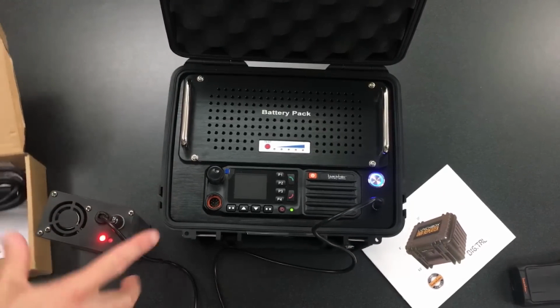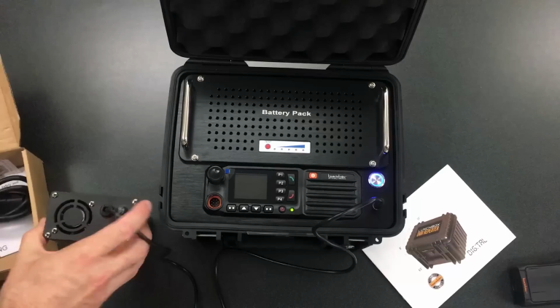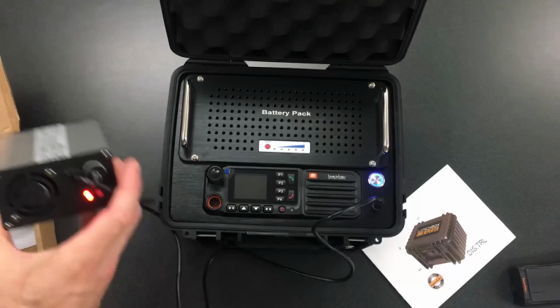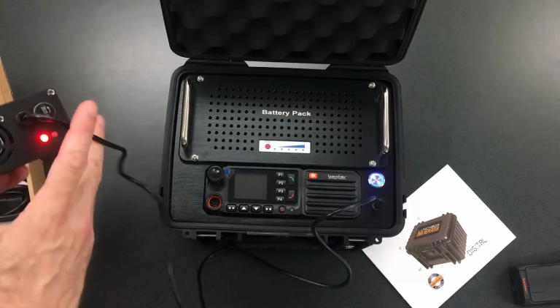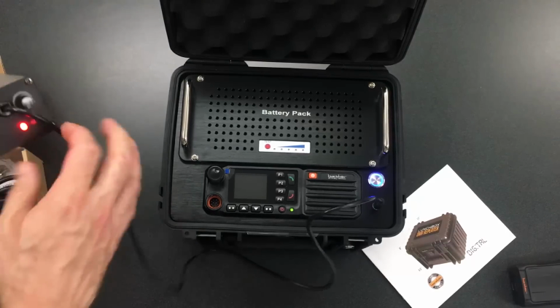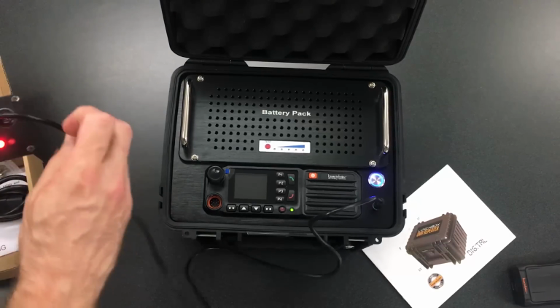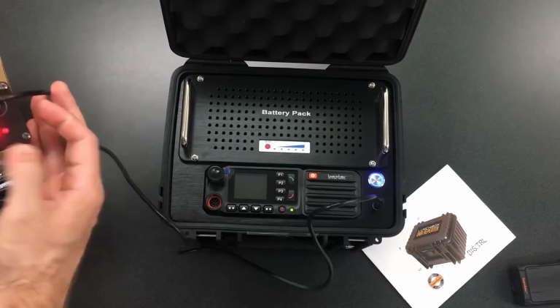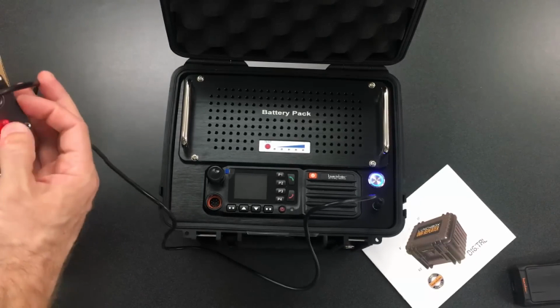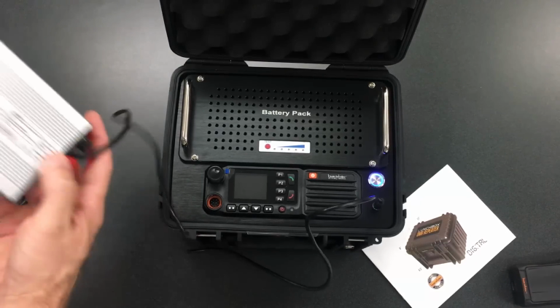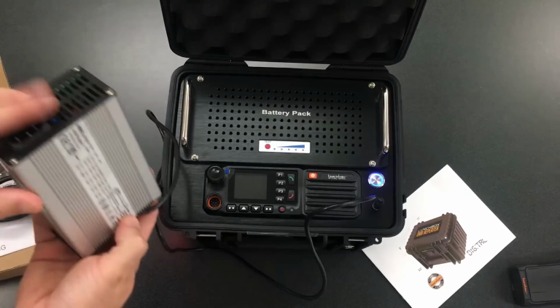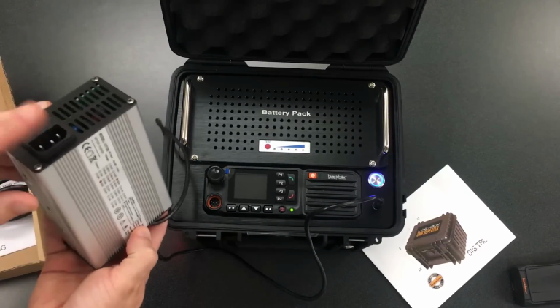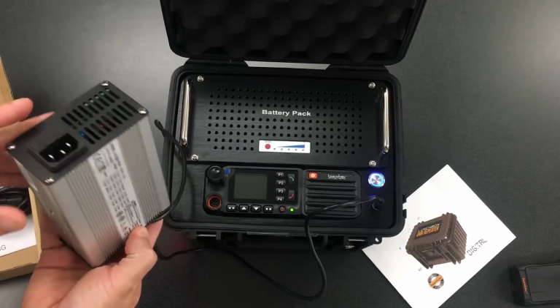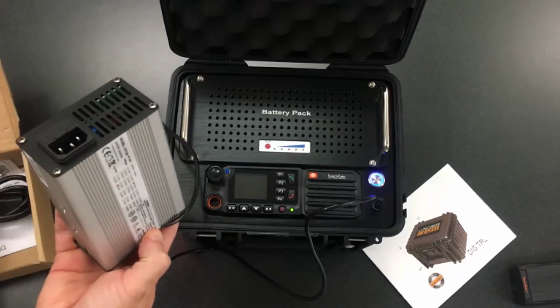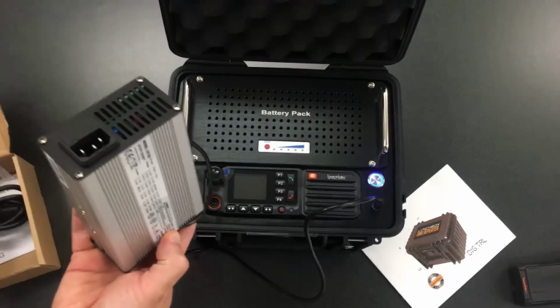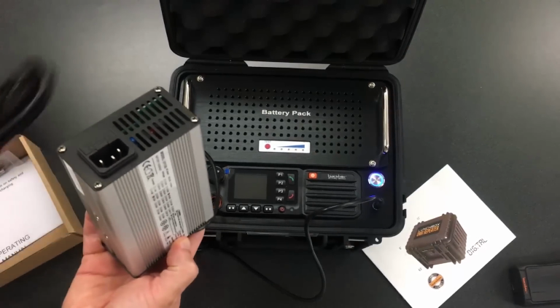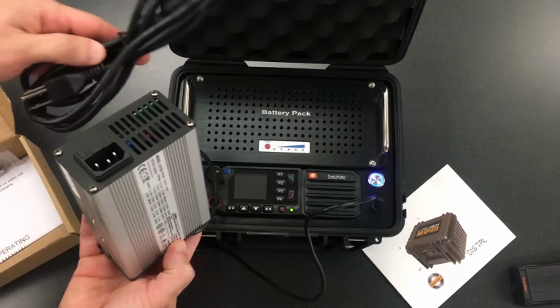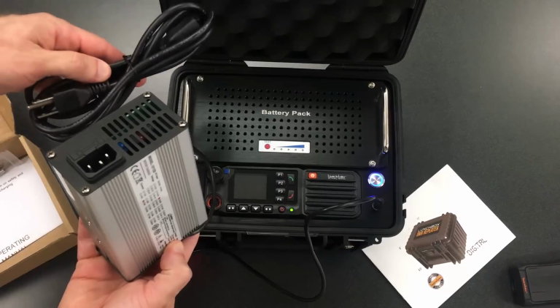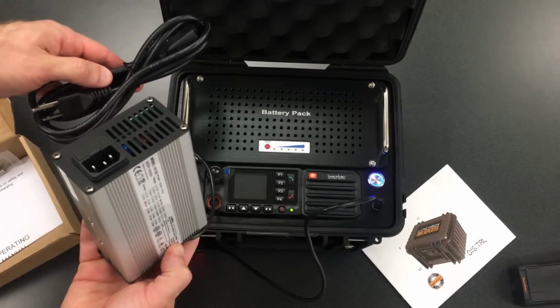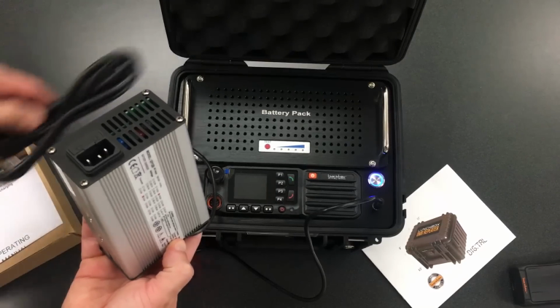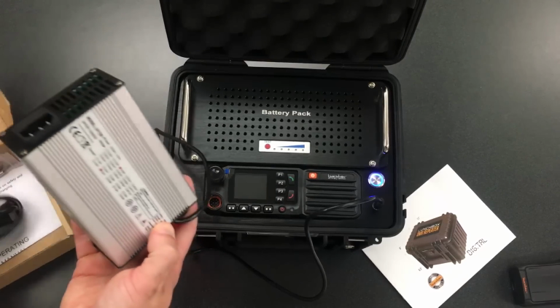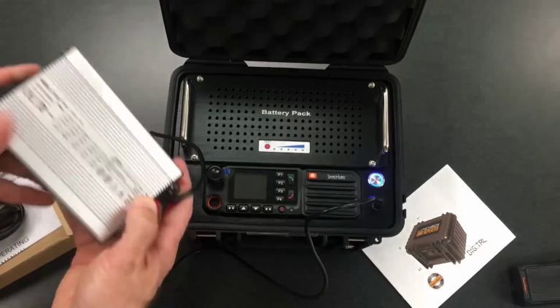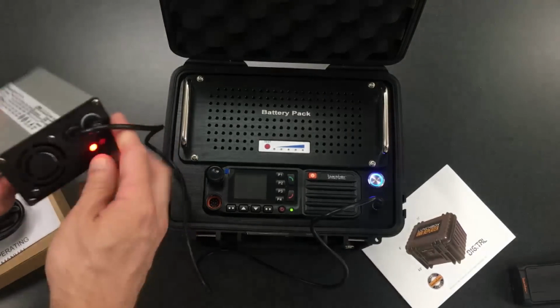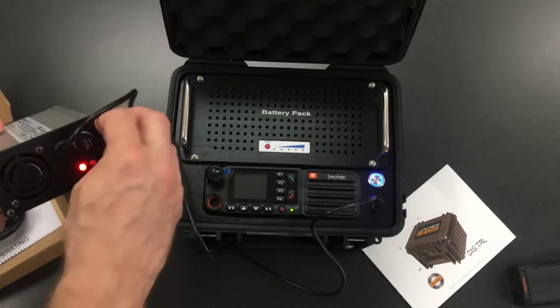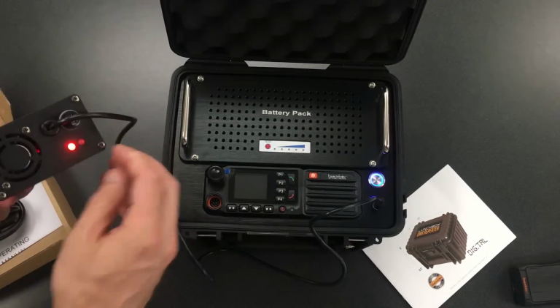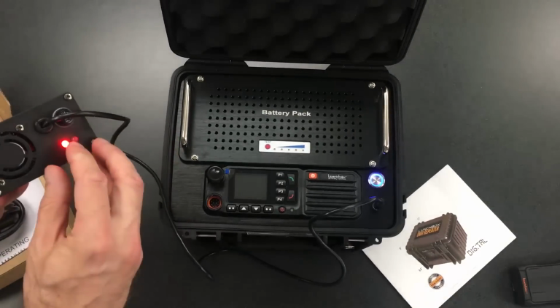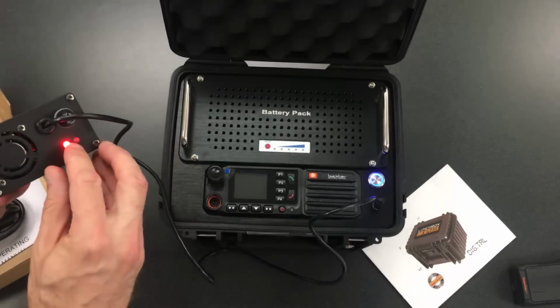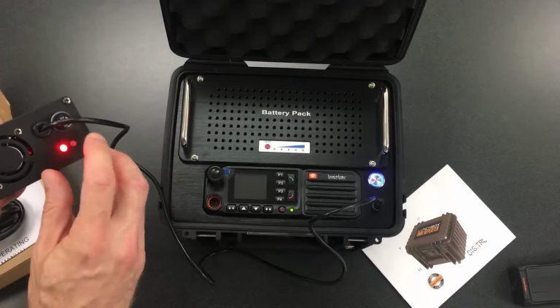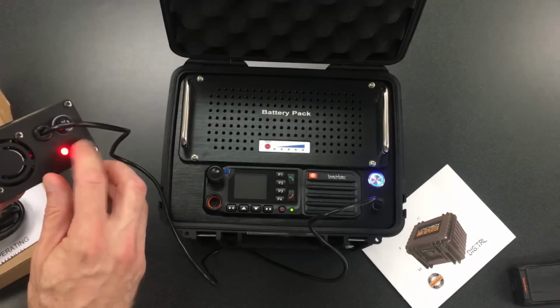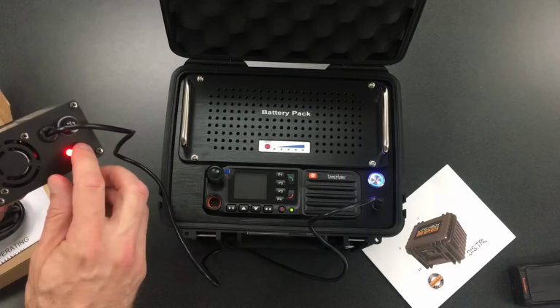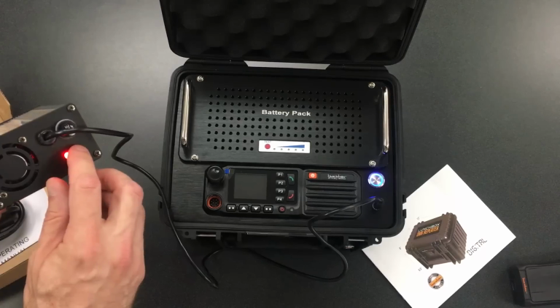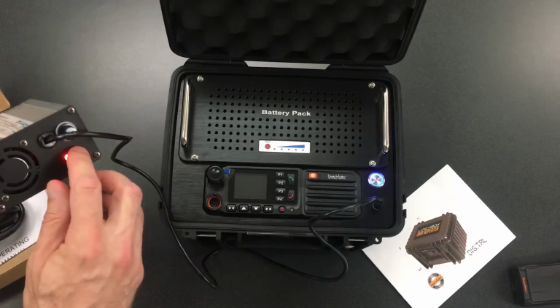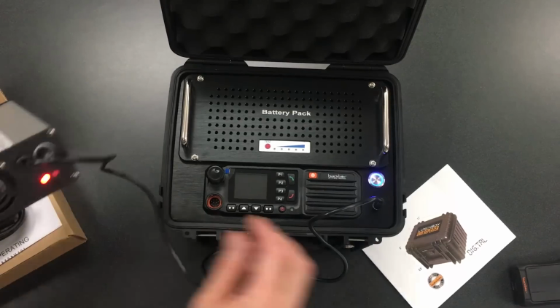The charging cable simply plugs in right here. The red light will come on once everything is plugged in. Both red lights will come on once this is plugged into the wall. Once it's fully charged, the green light will come on.